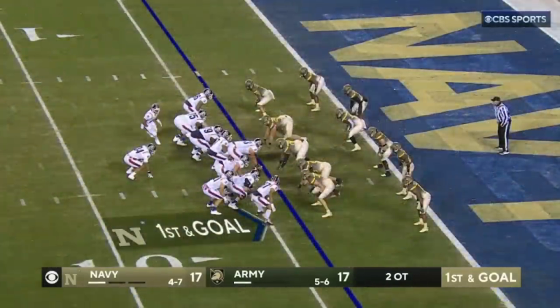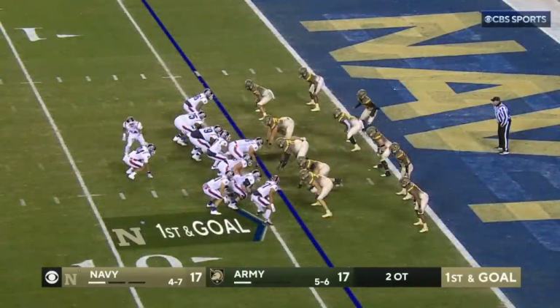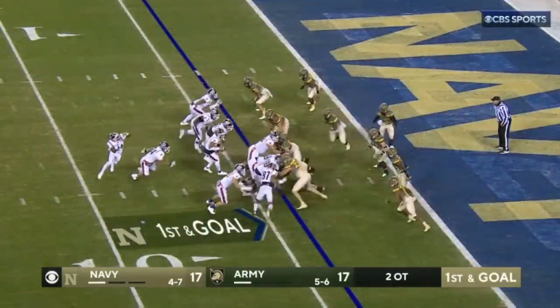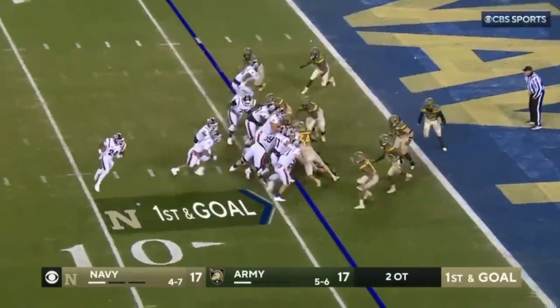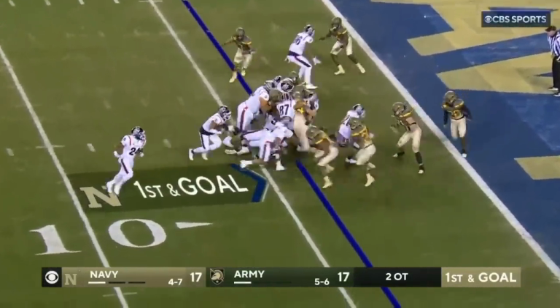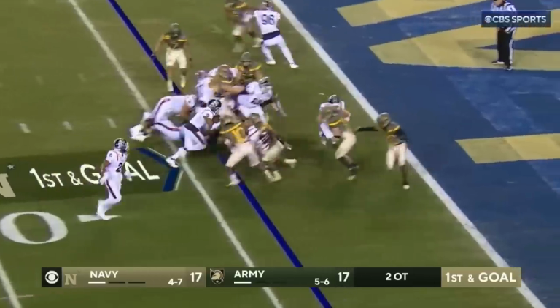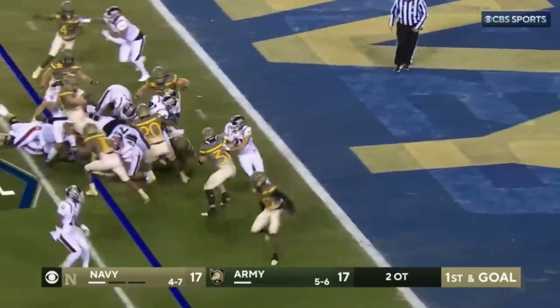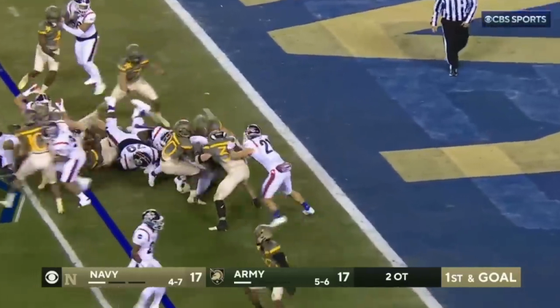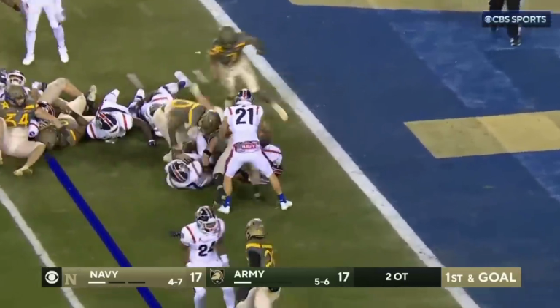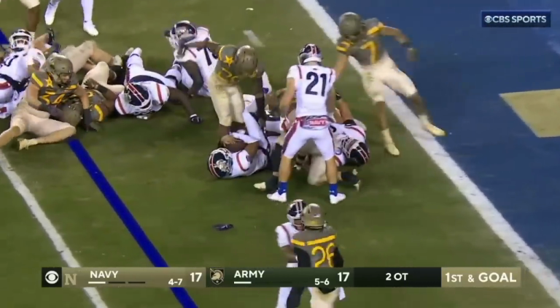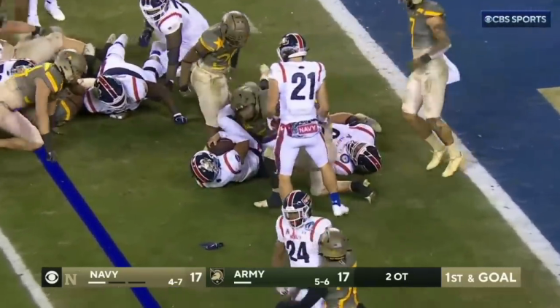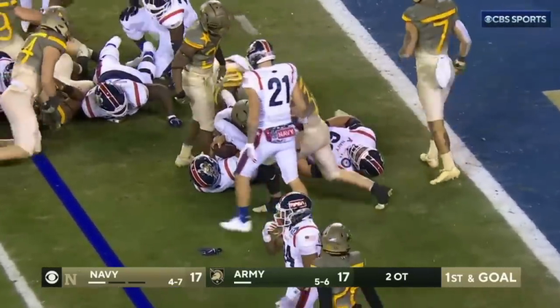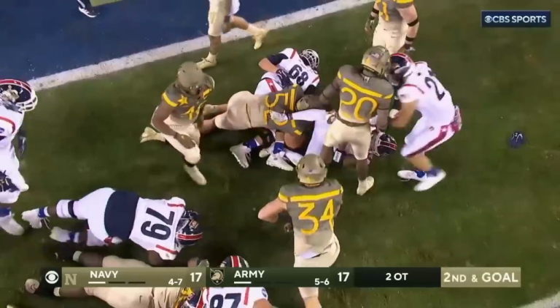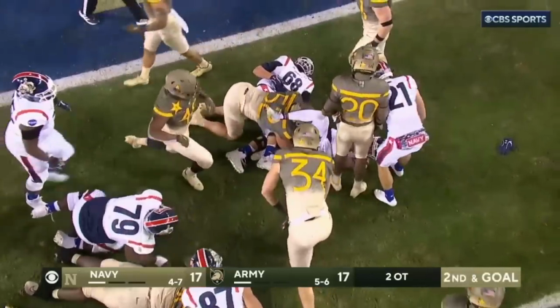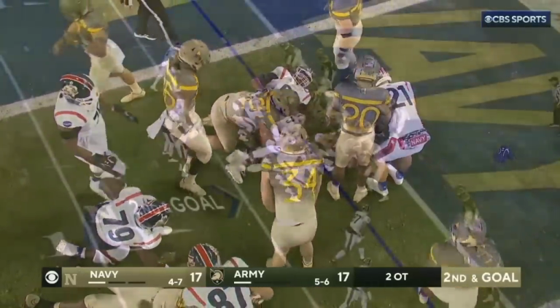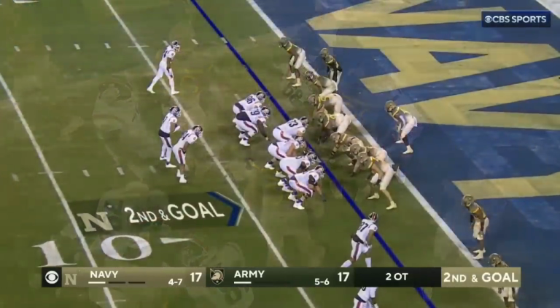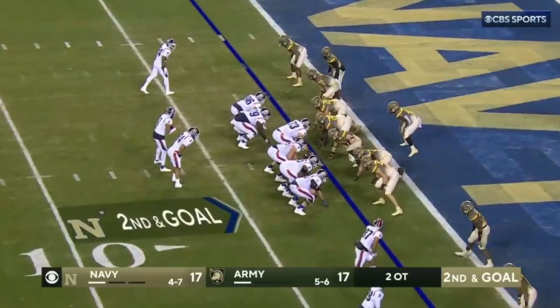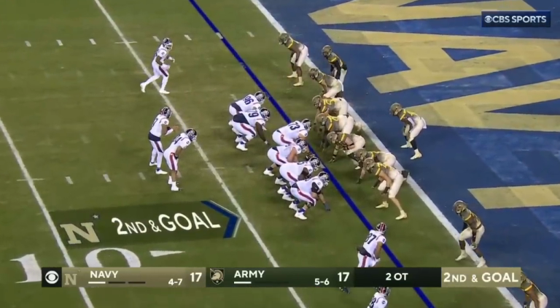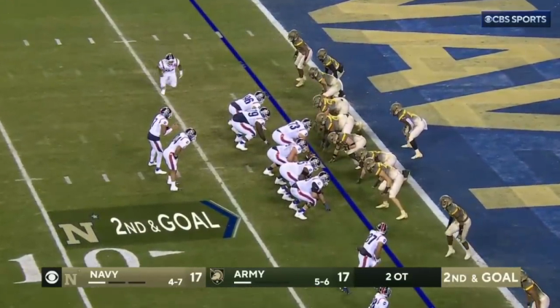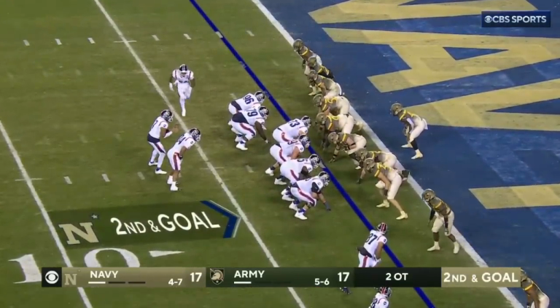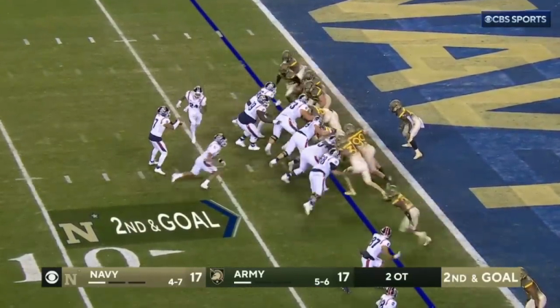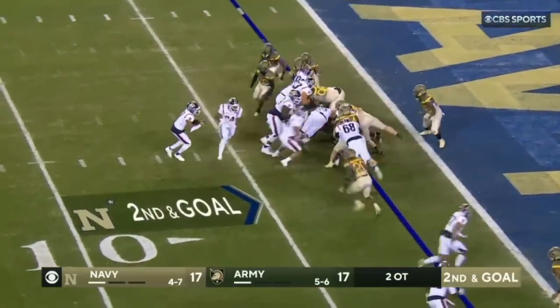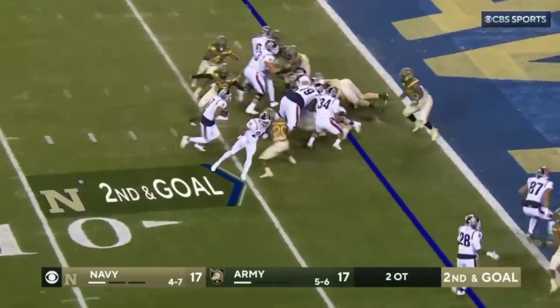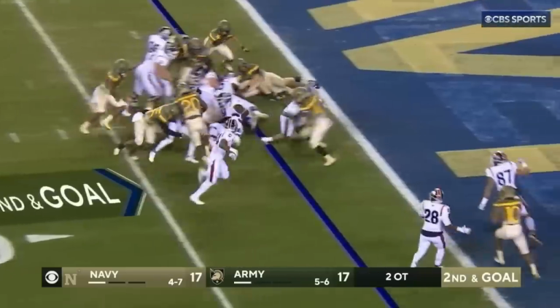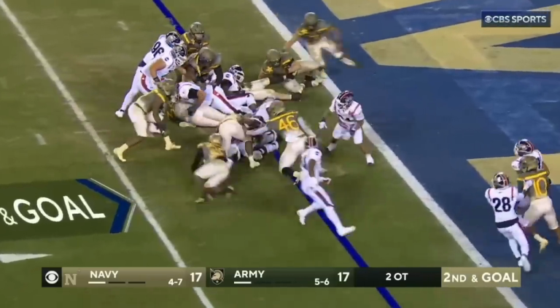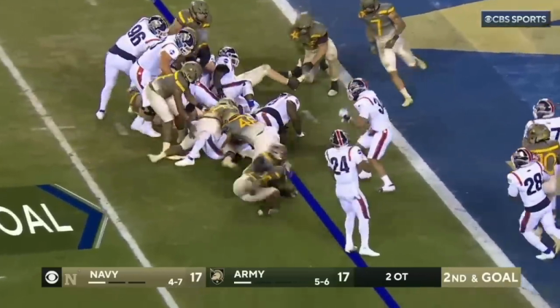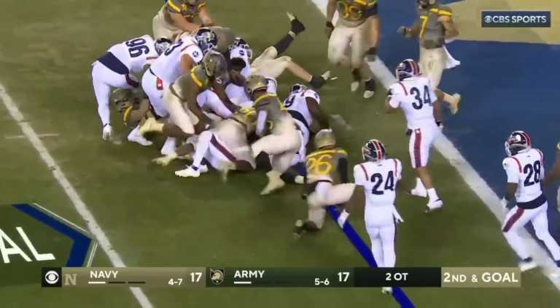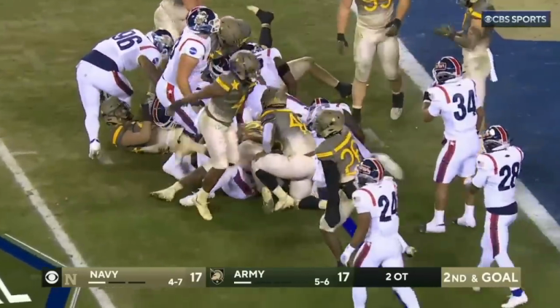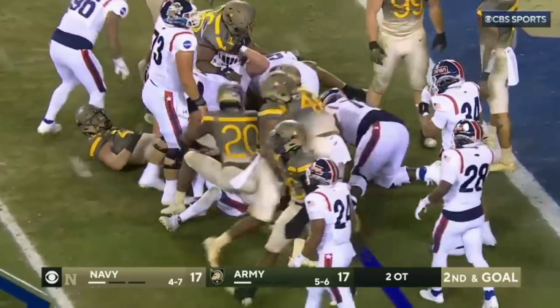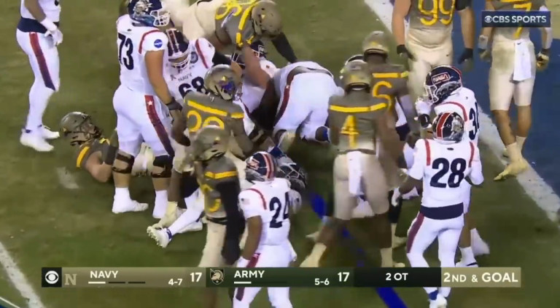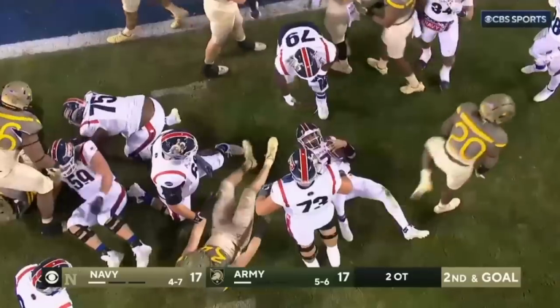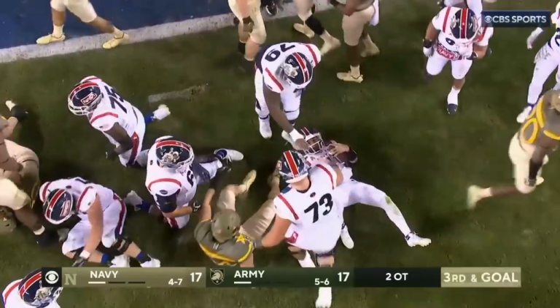With Xavier Arline under center, Arline keeps it himself. Might have gotten inside the three, but that's it. From the two — he'll keep it himself and he's not gonna get there, just to the line of scrimmage.